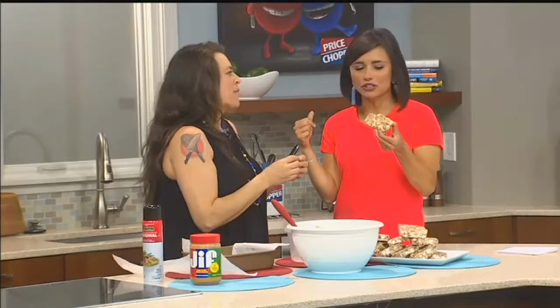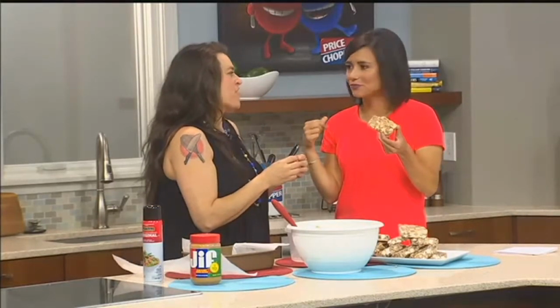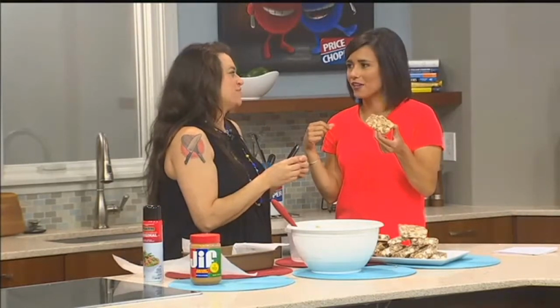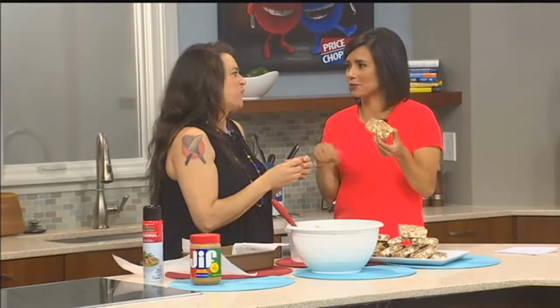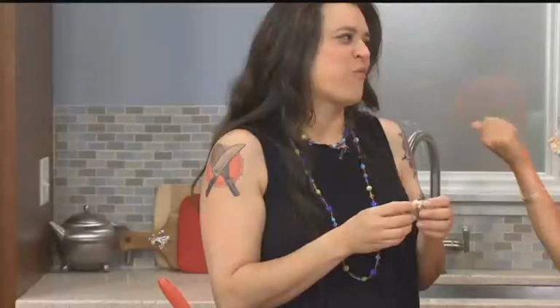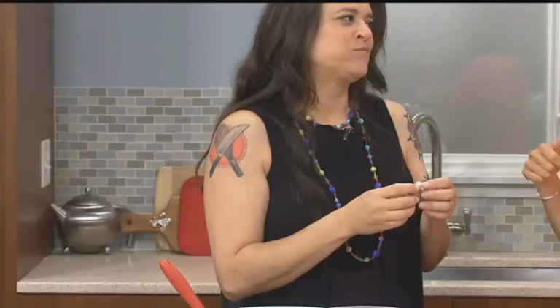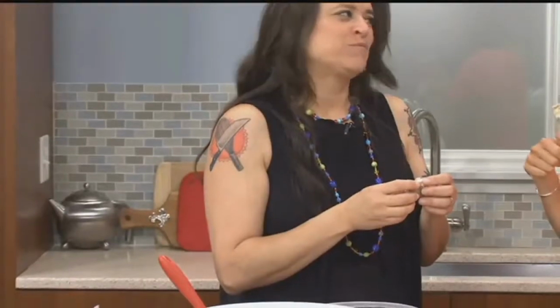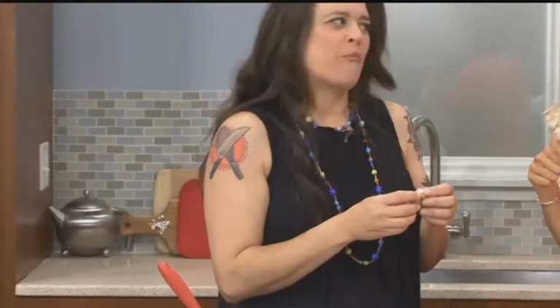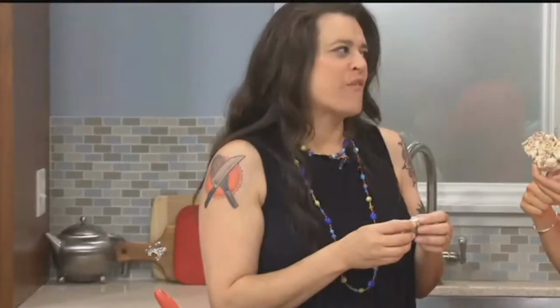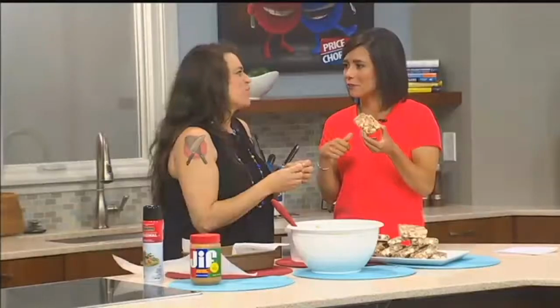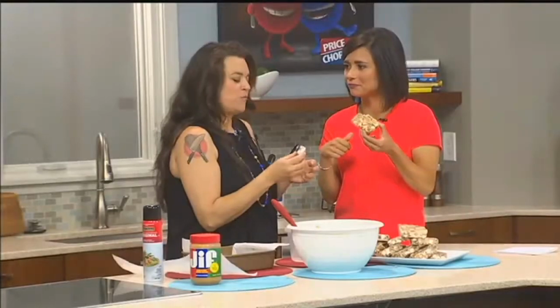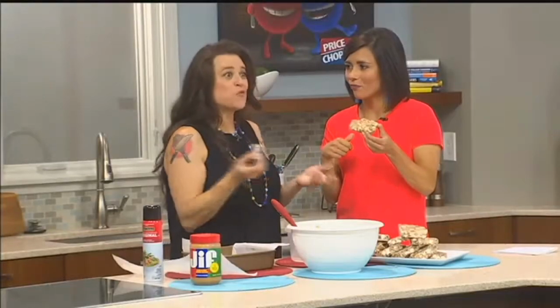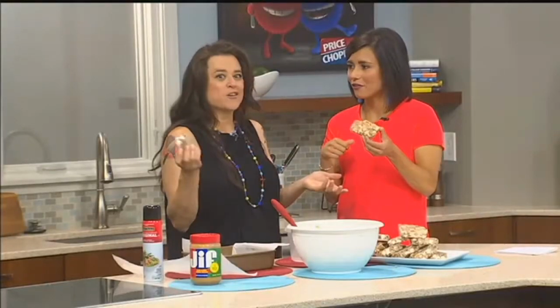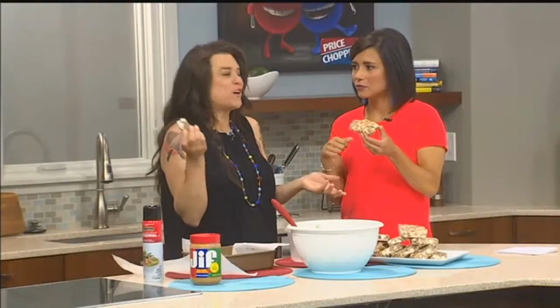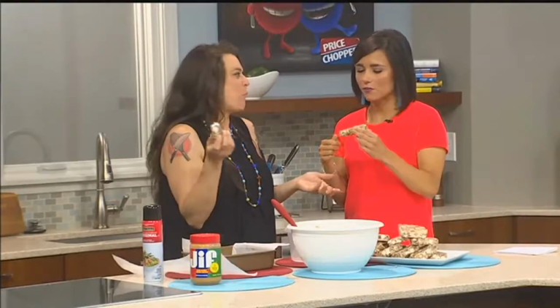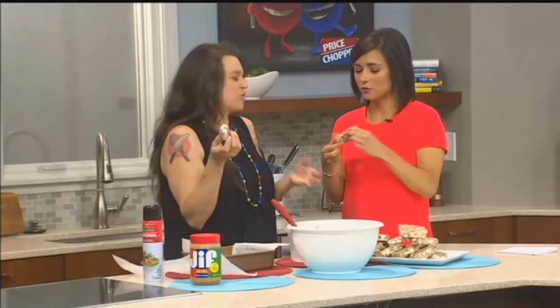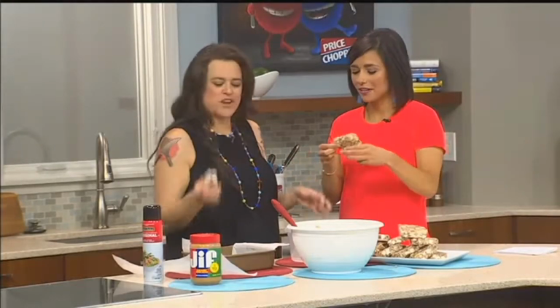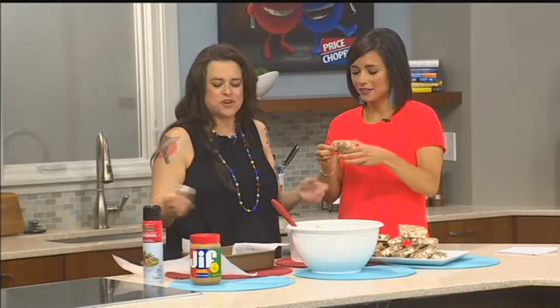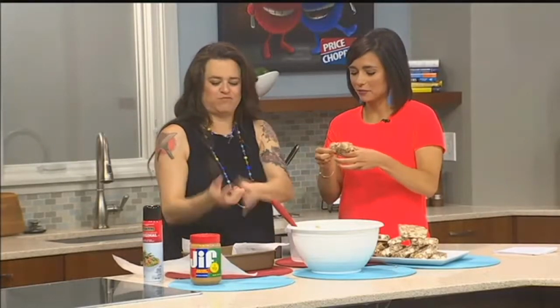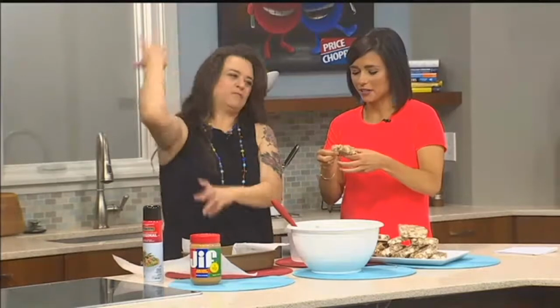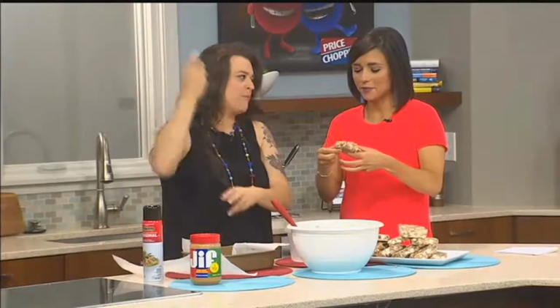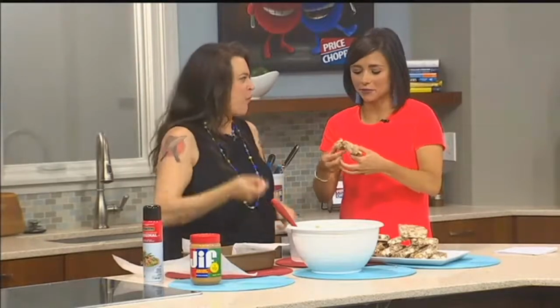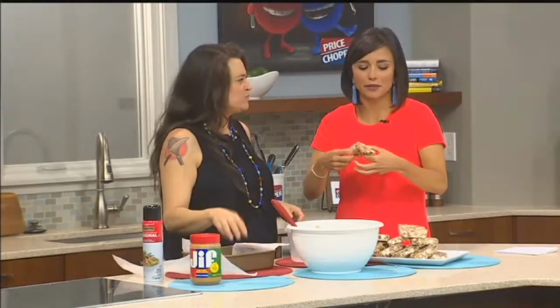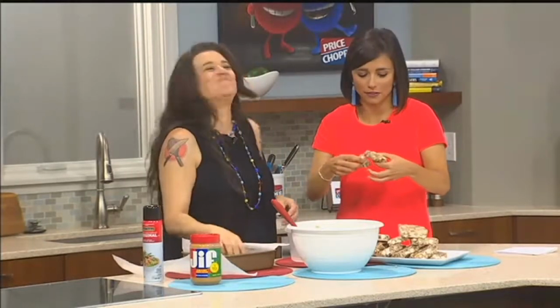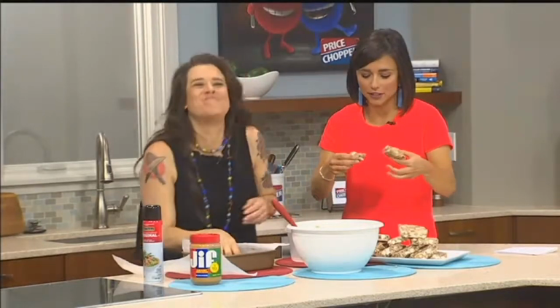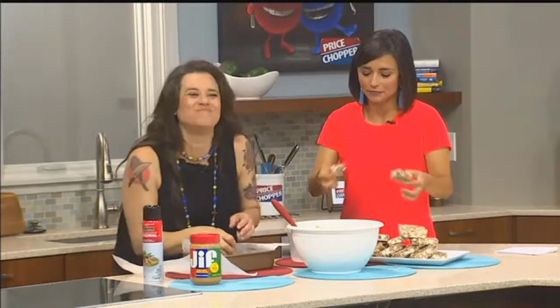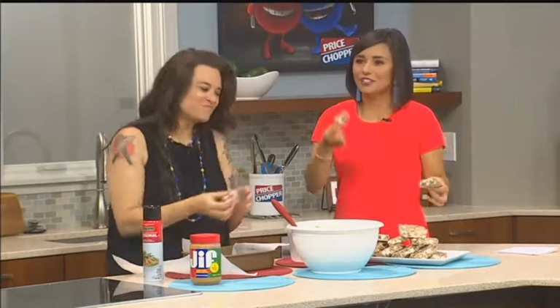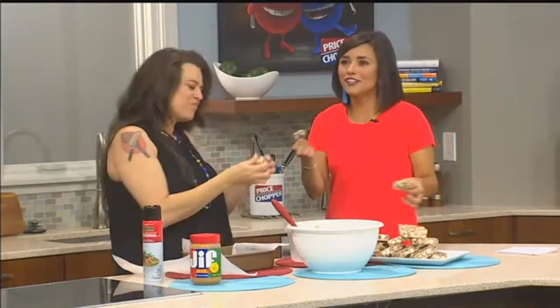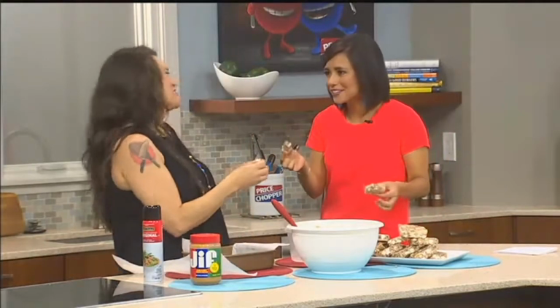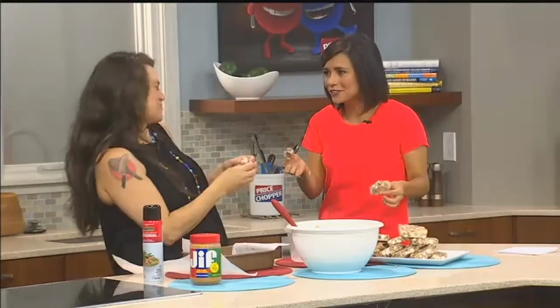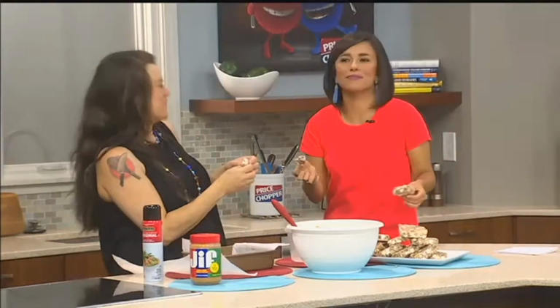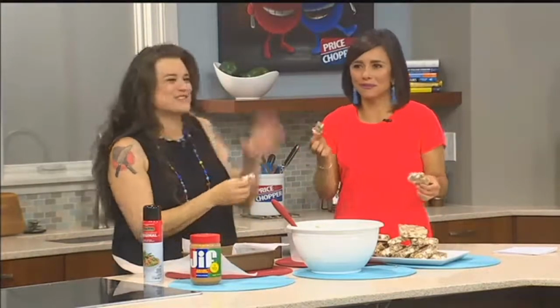Jill nailed it. Between this and the pie, I'm set for summer. No bake, no sweat. Easy cleanup. I might be sweating by the time I eat all of these, though — chocolate sweats. Jill, thank you.